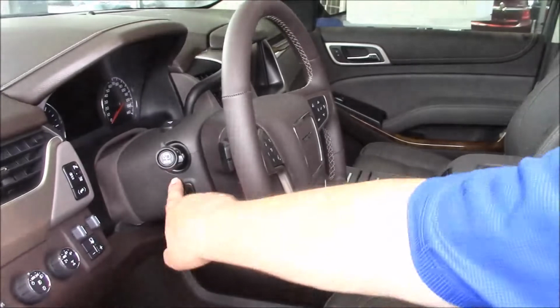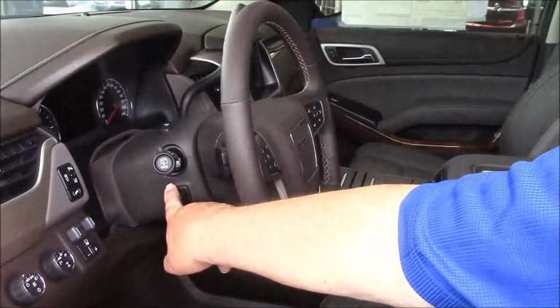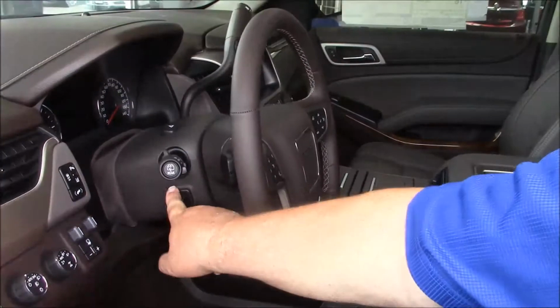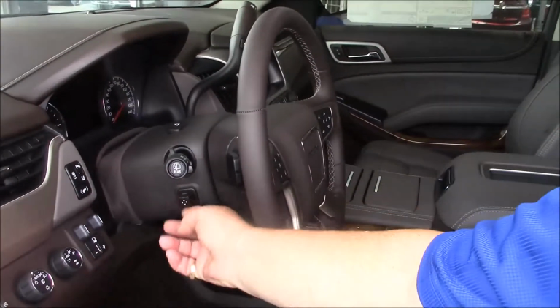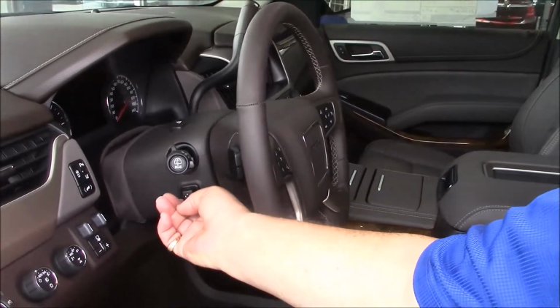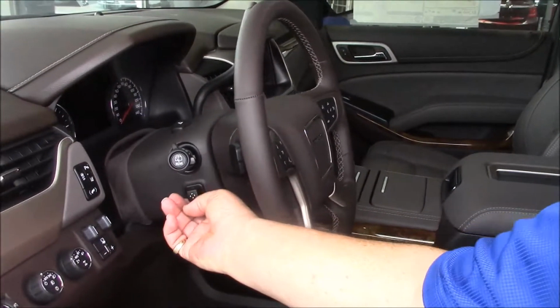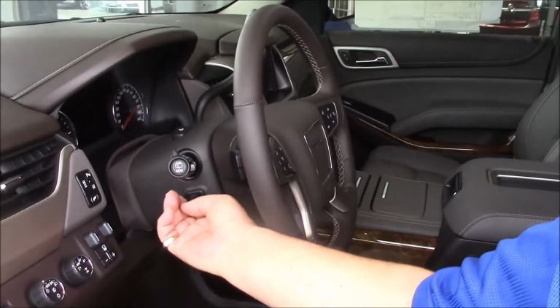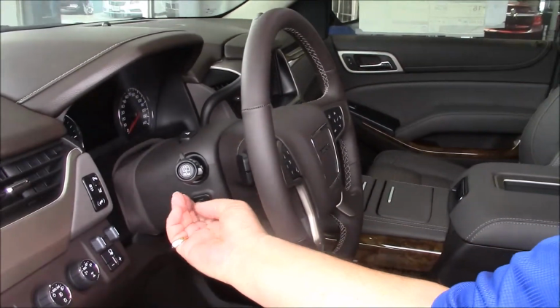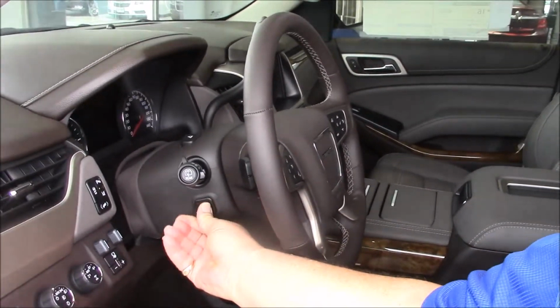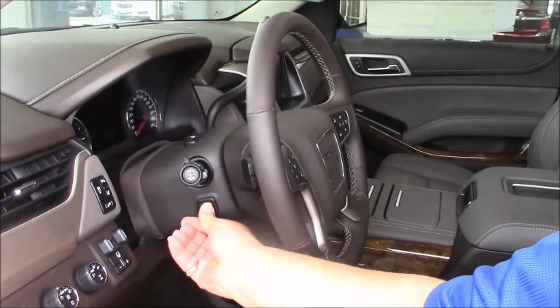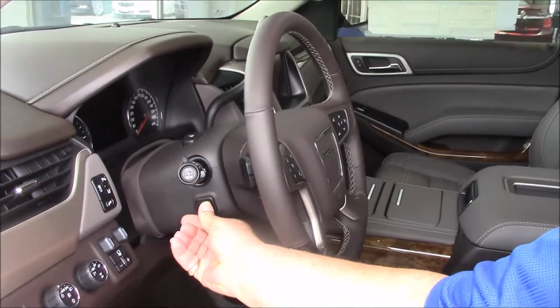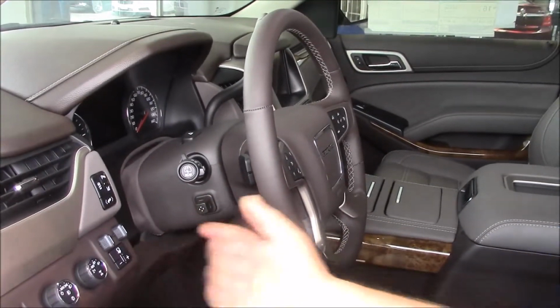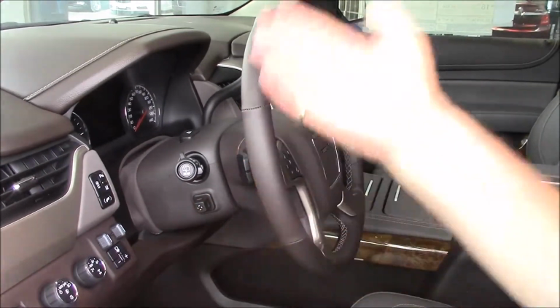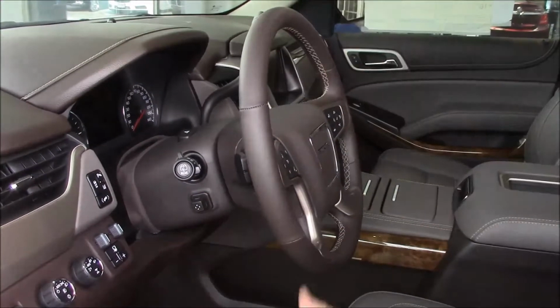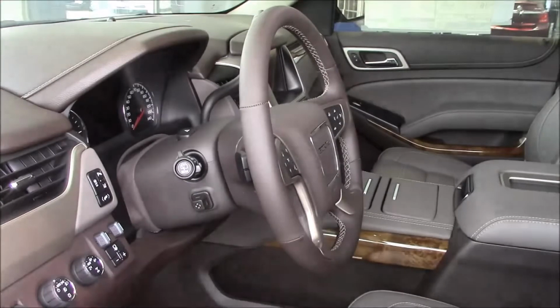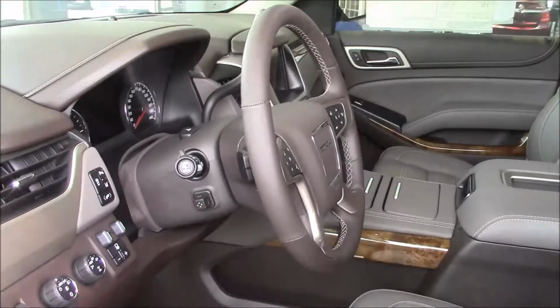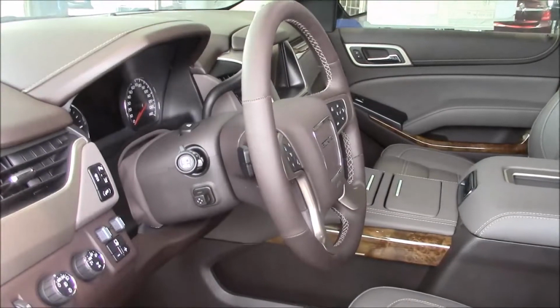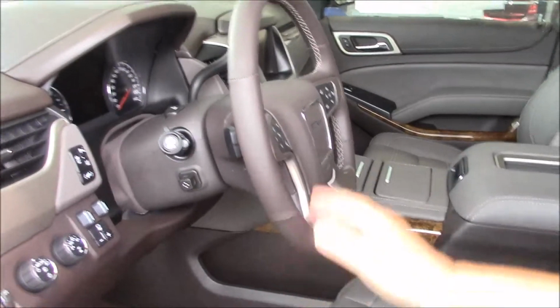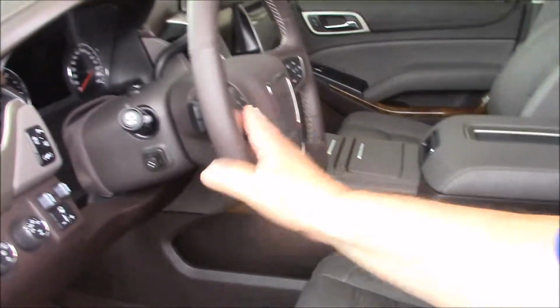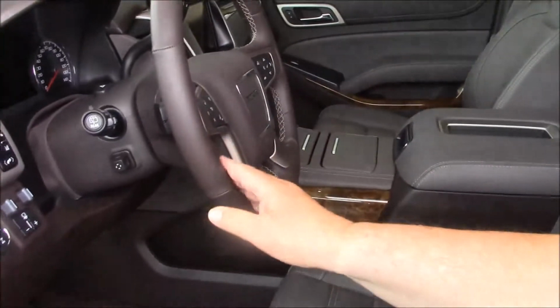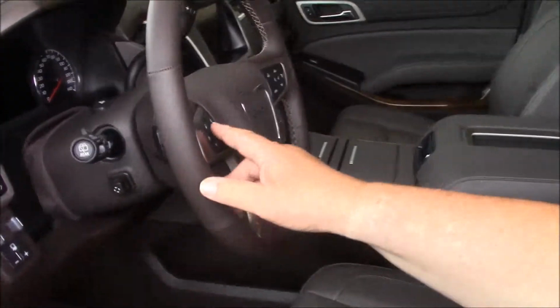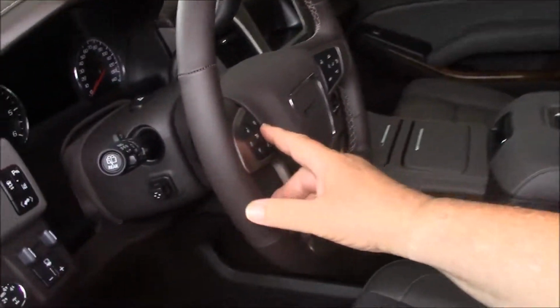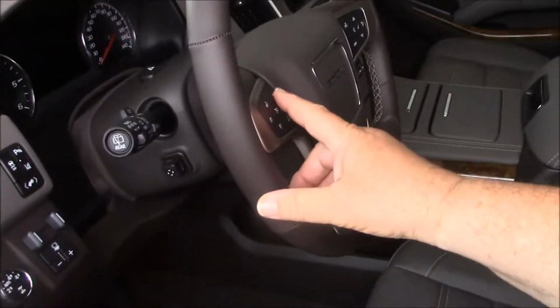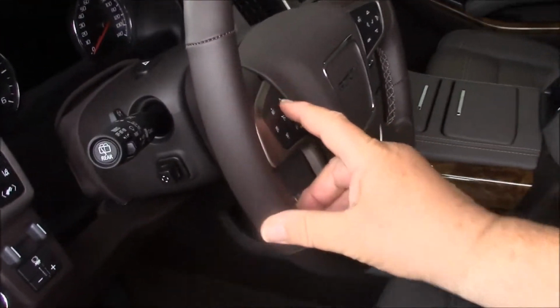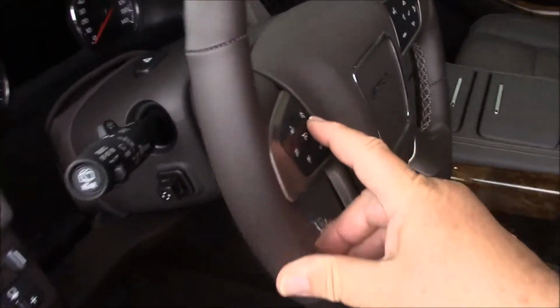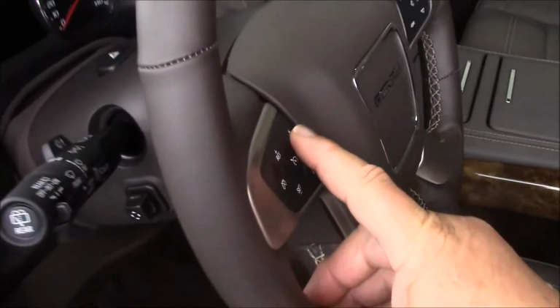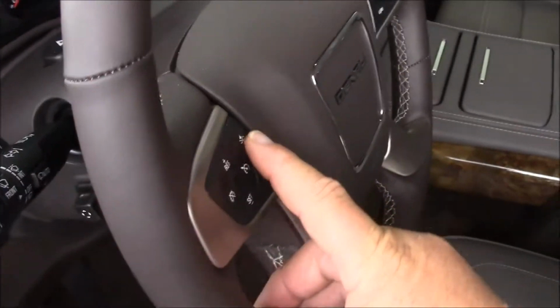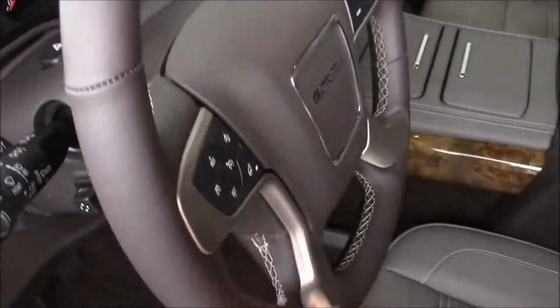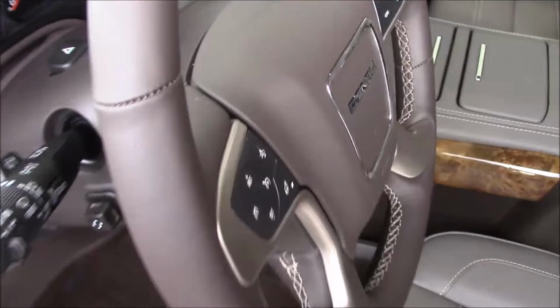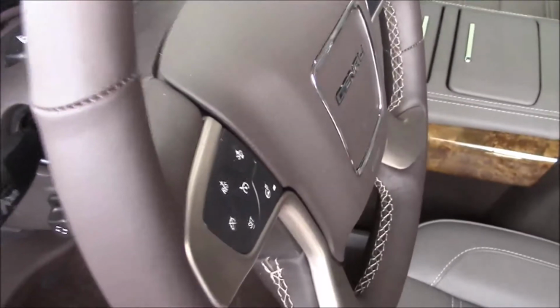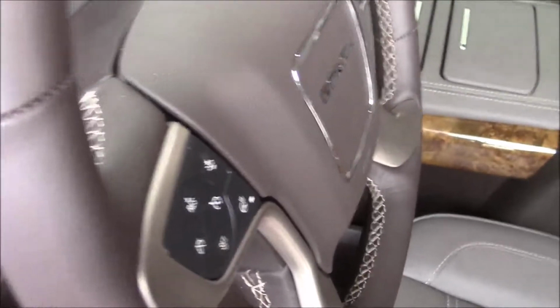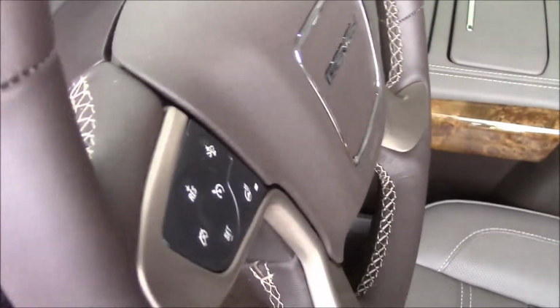These are full power — makes it real easy in and out, up and down. The cruise control. This is a button here that controls your front crash alert.